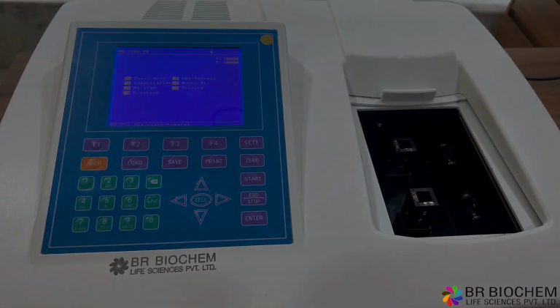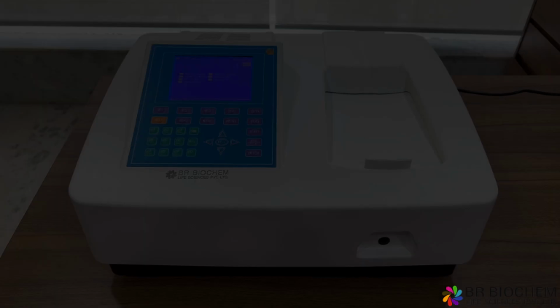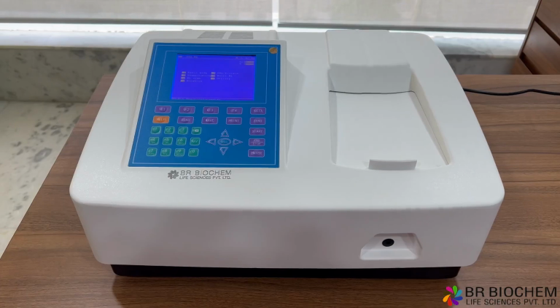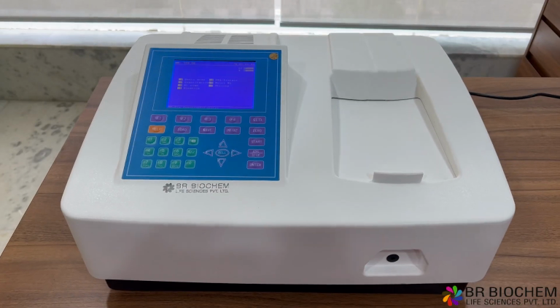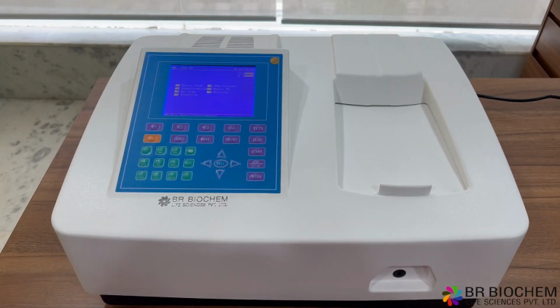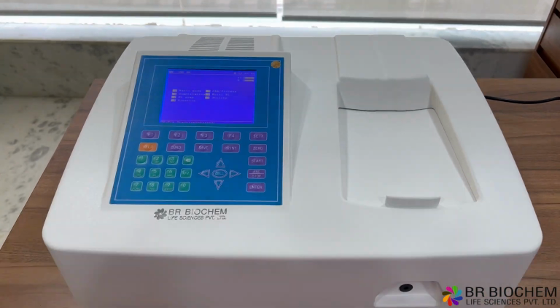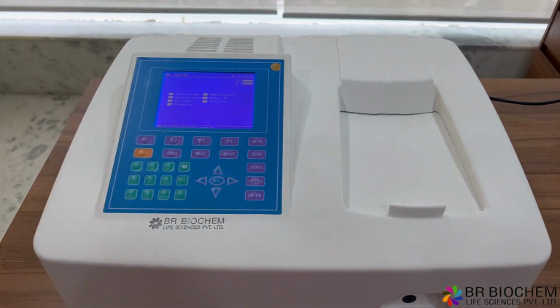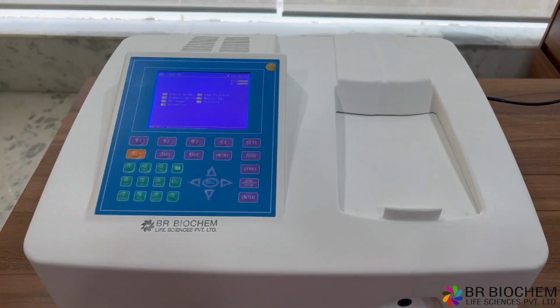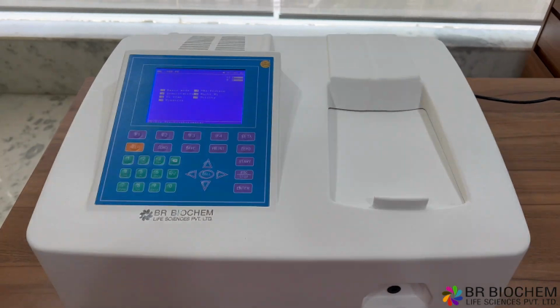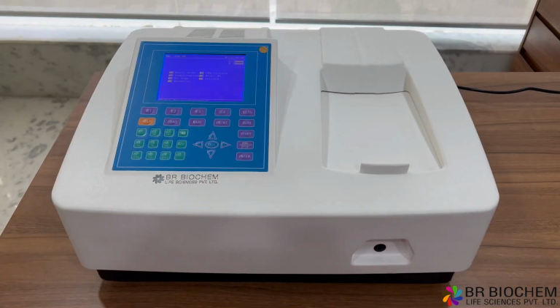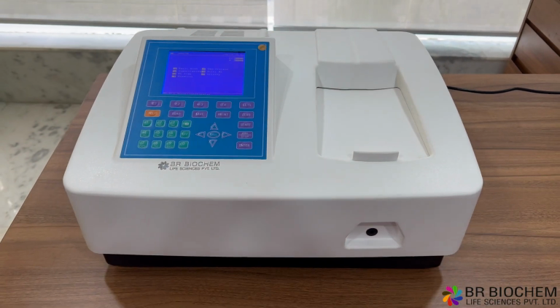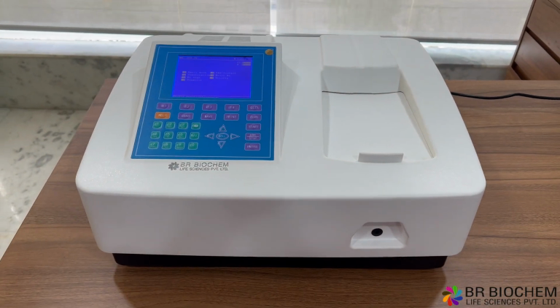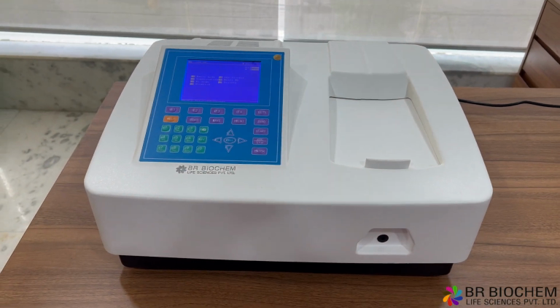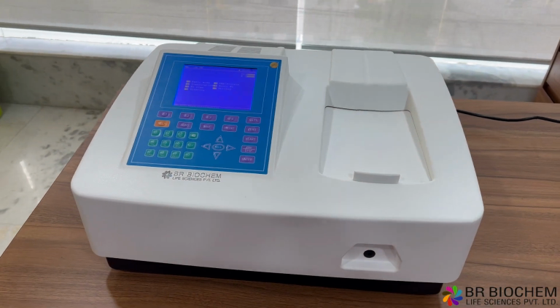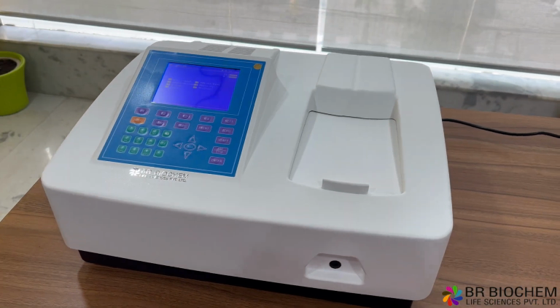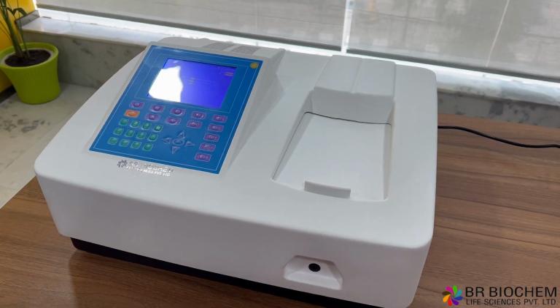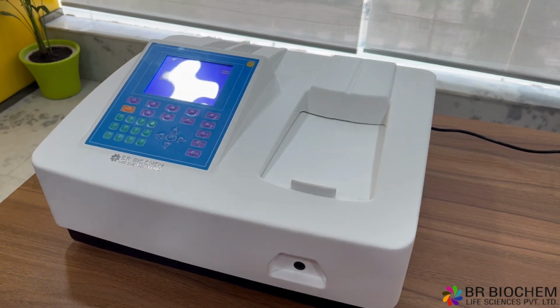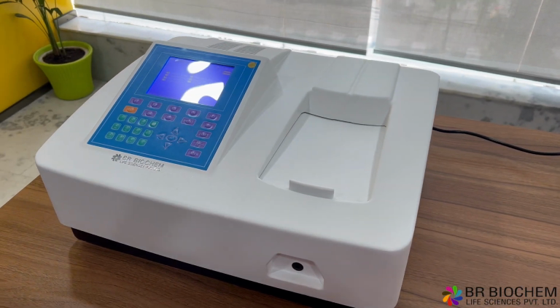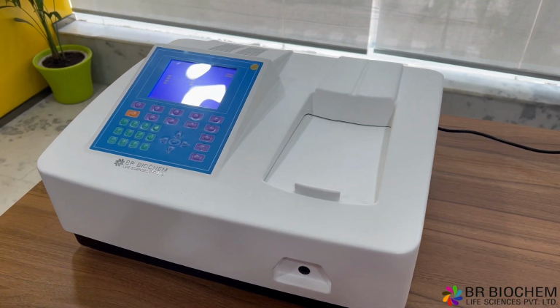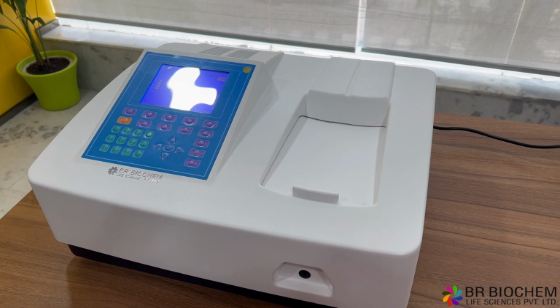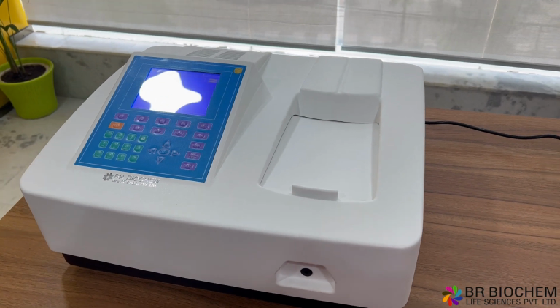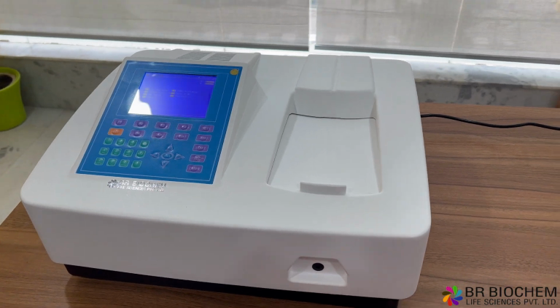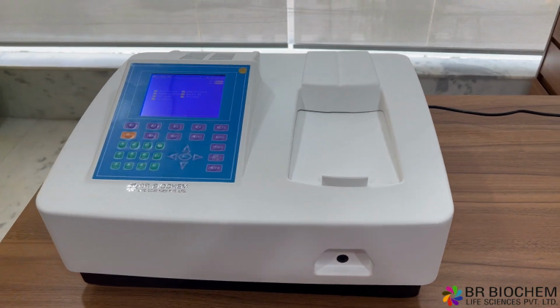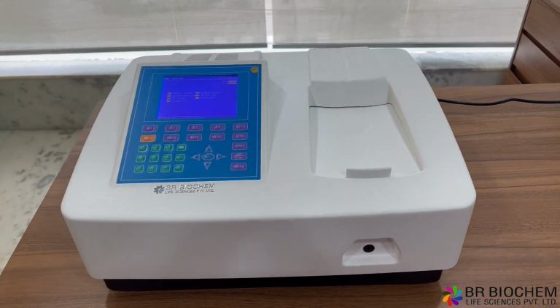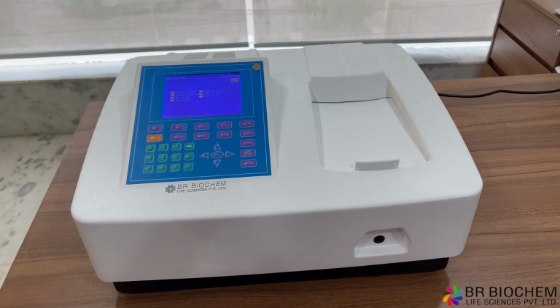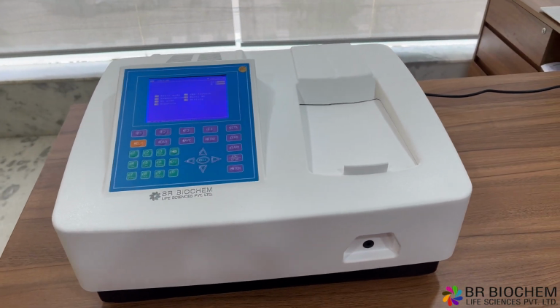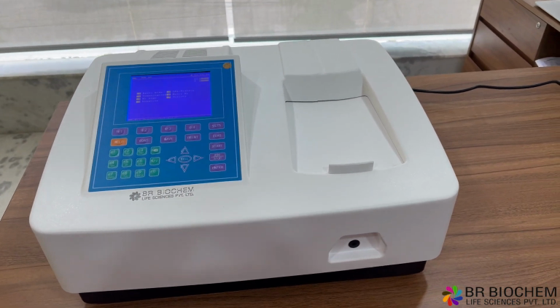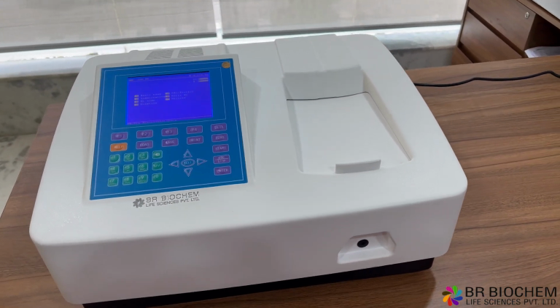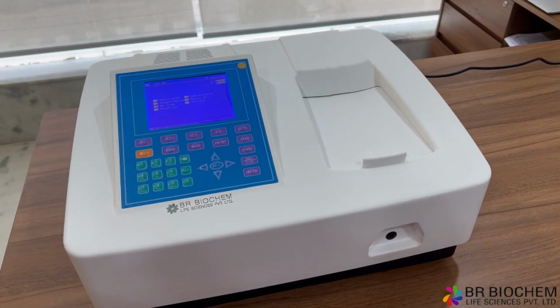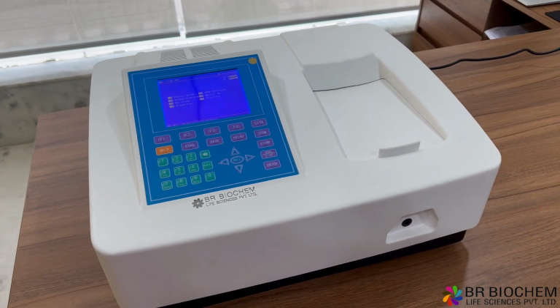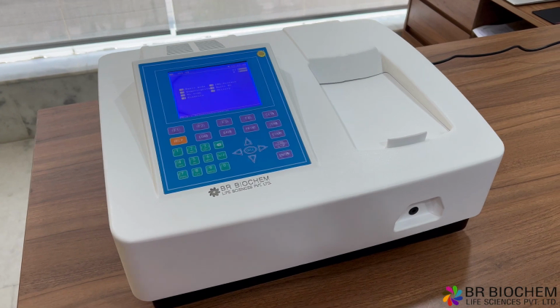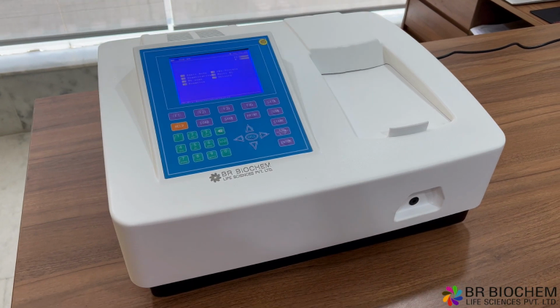The photometric range of the instrument enables measurements in transmittance (T%), absorbance (ABS), and concentration (C), within the ranges of 0–200% T, –4.4 A, and 0–9999 C, respectively.